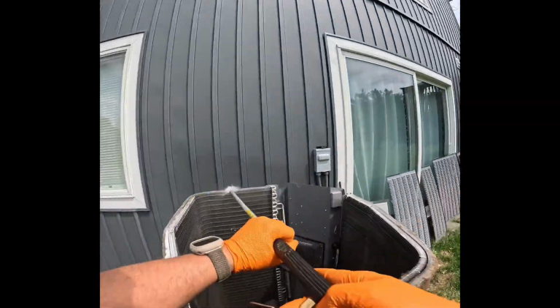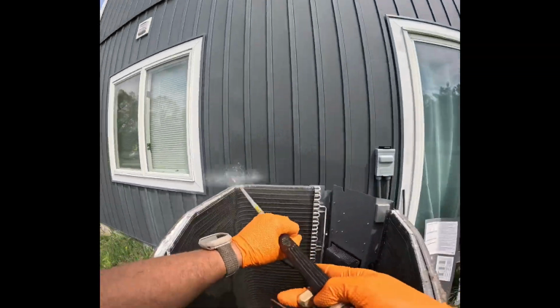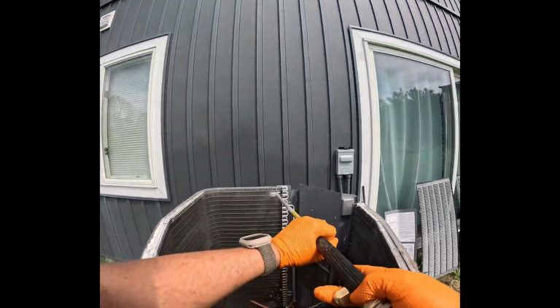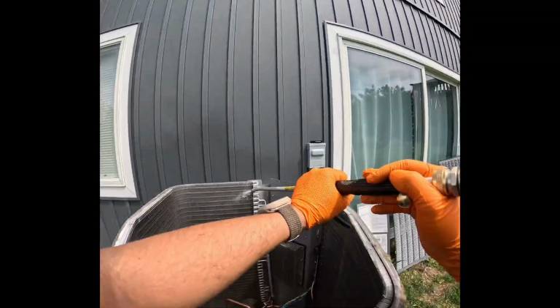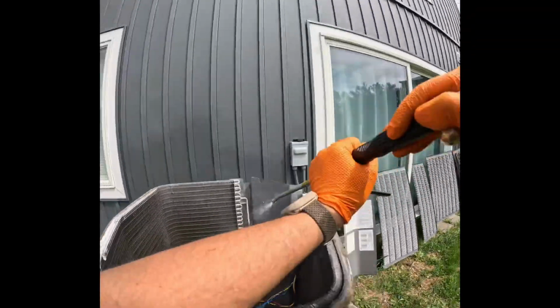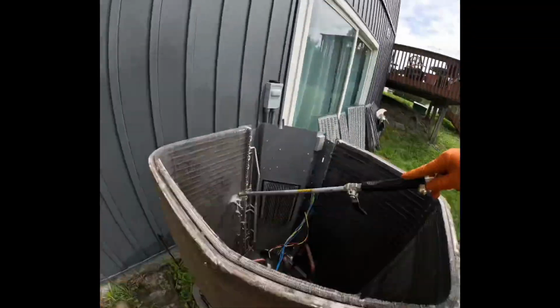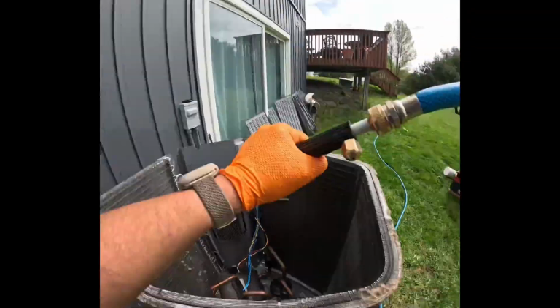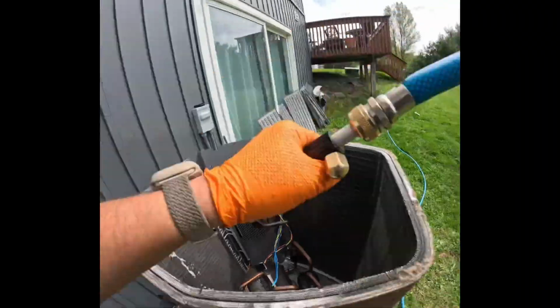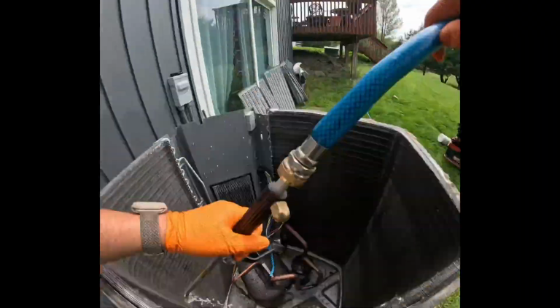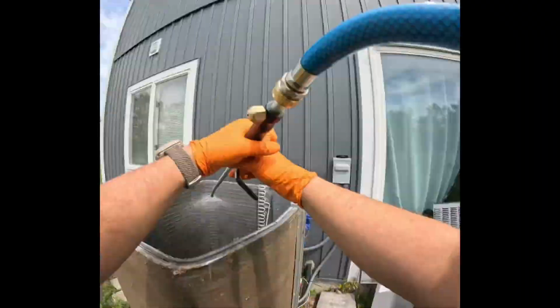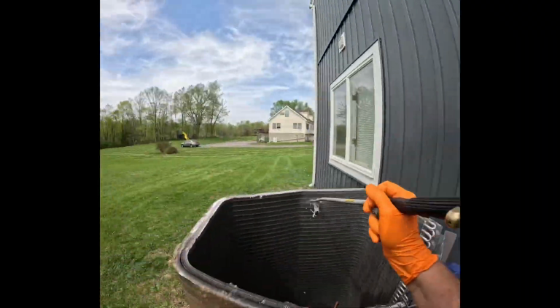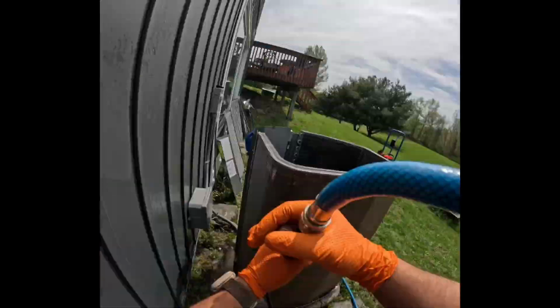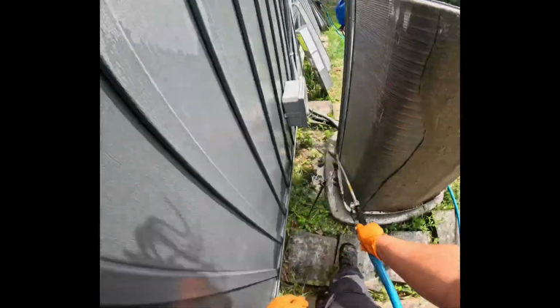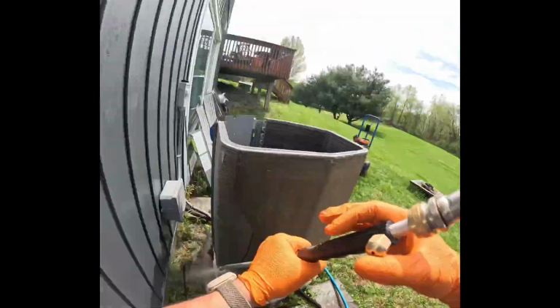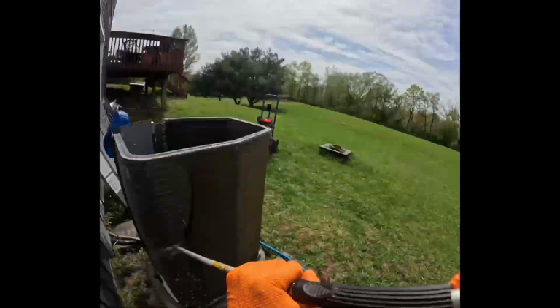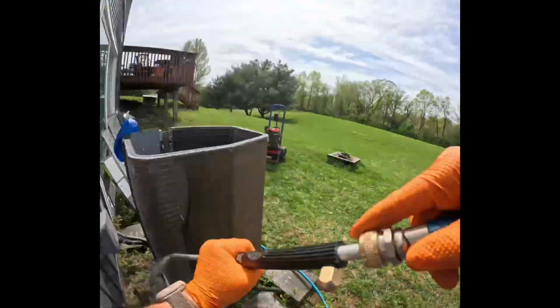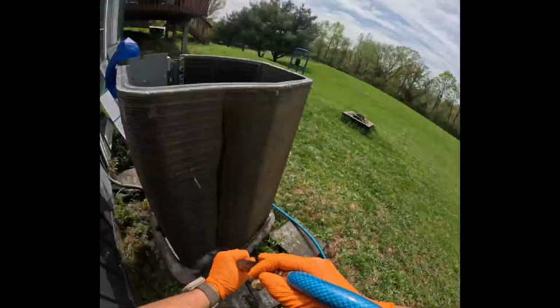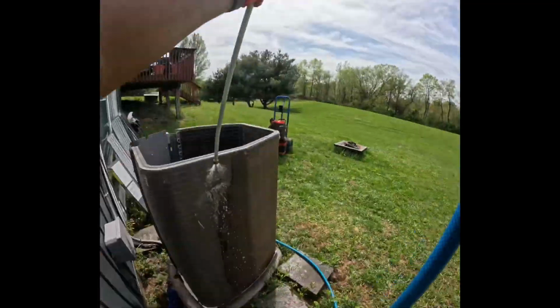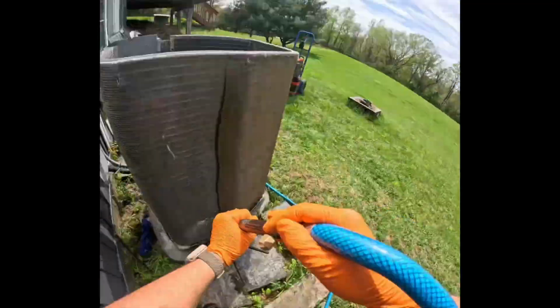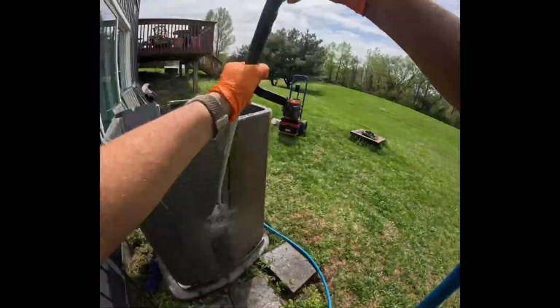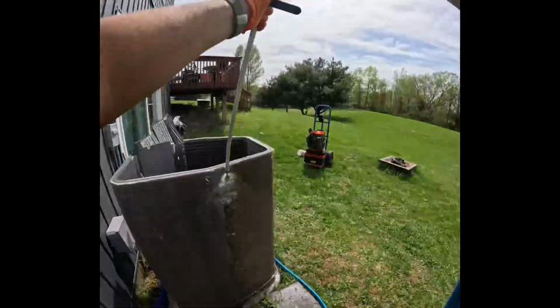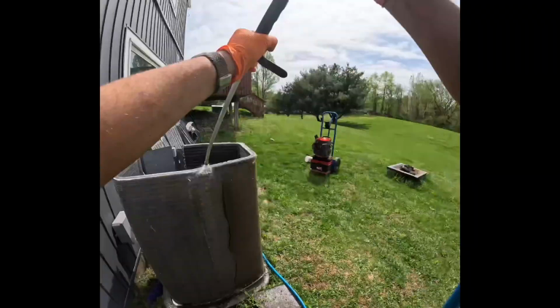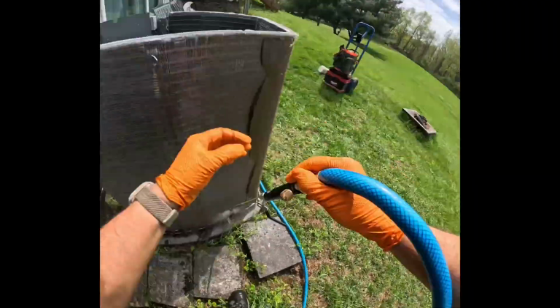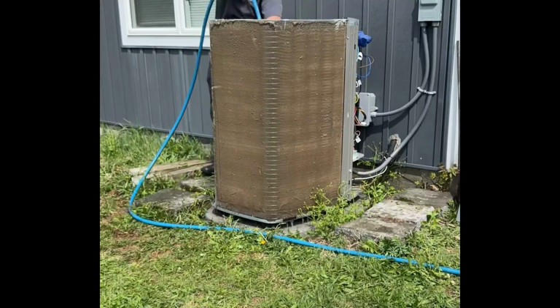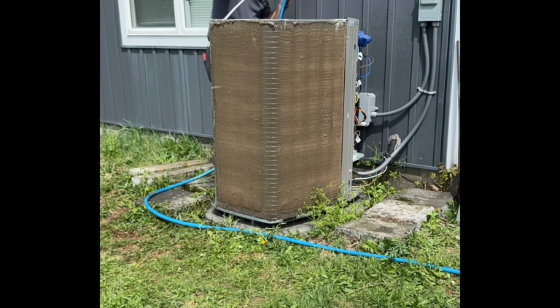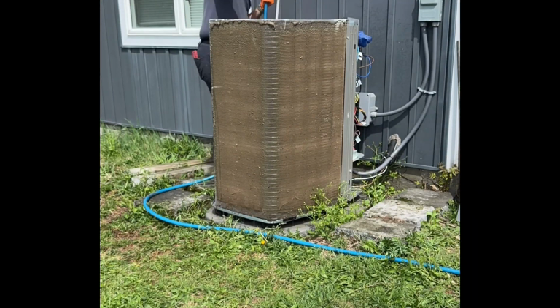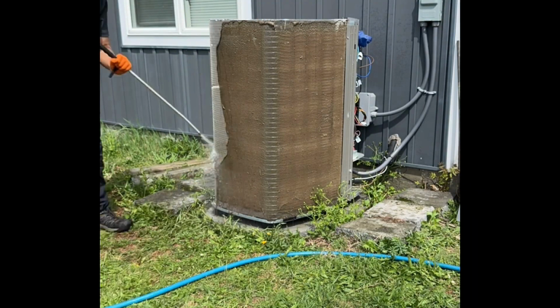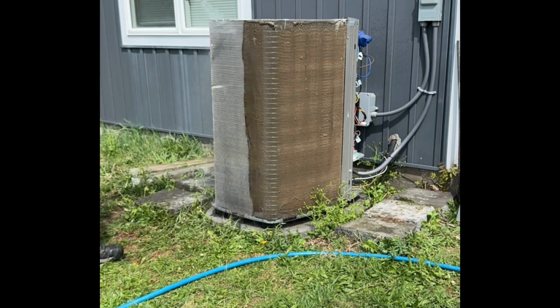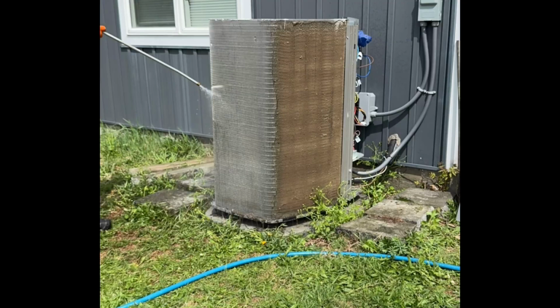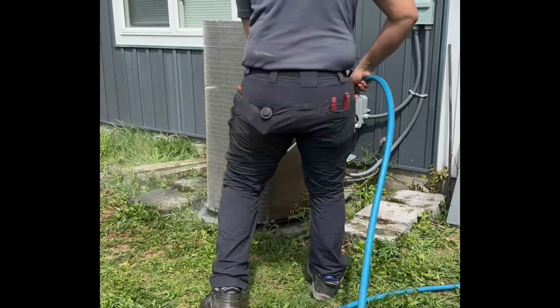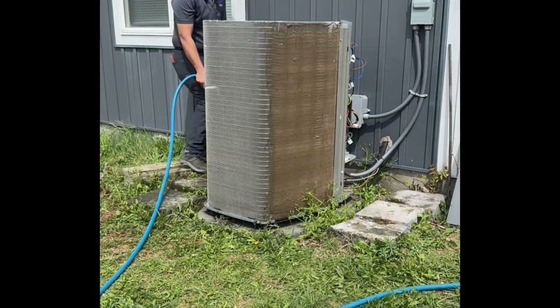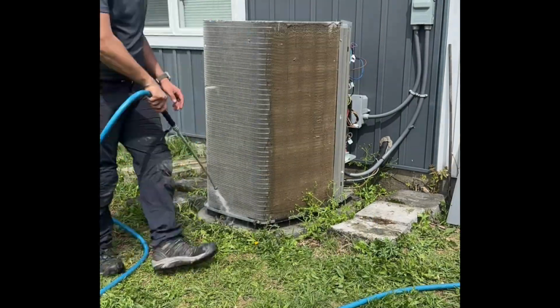Now we'll wash from the inside out and then from the top down. Look at how dirty it's gotten in just one year.